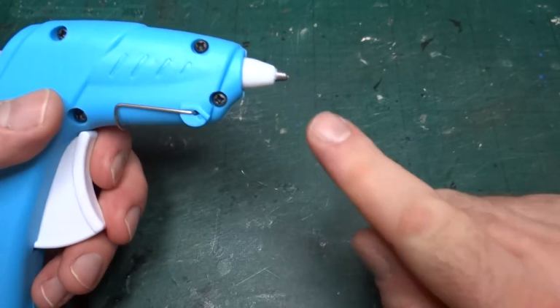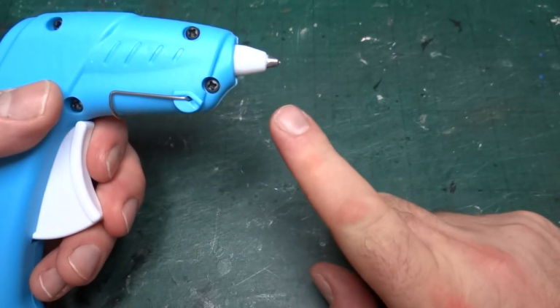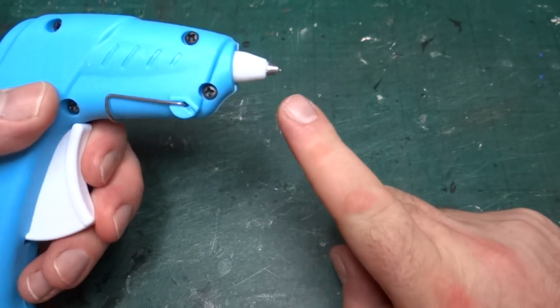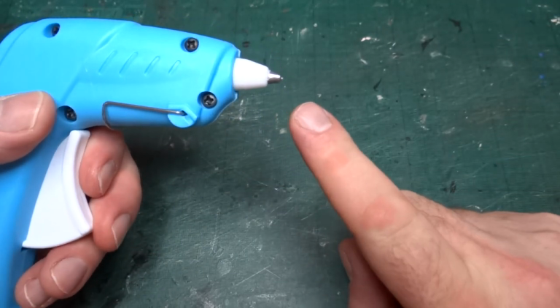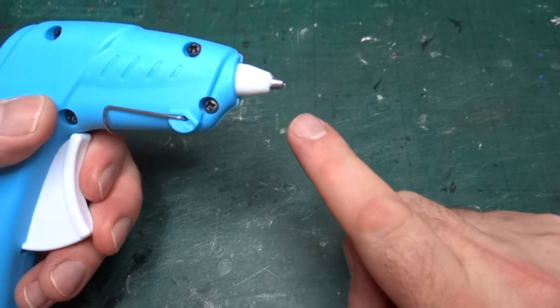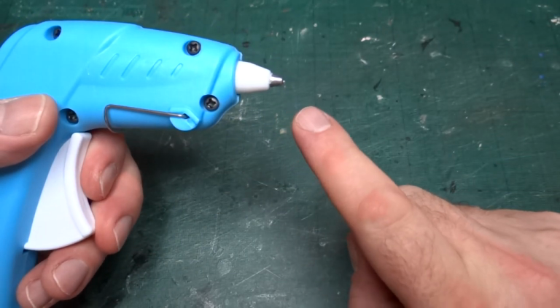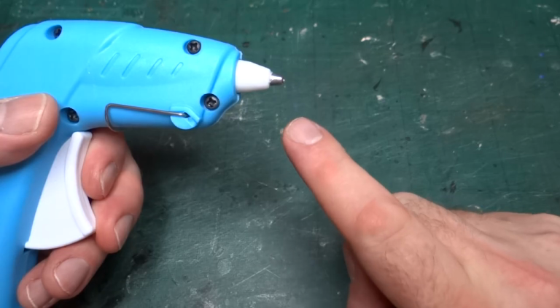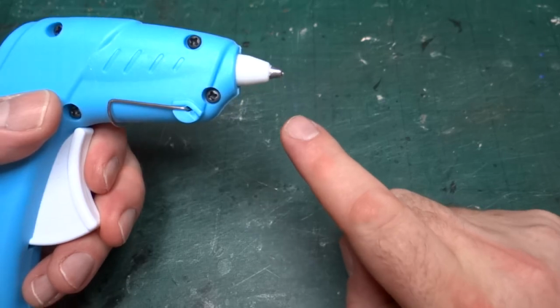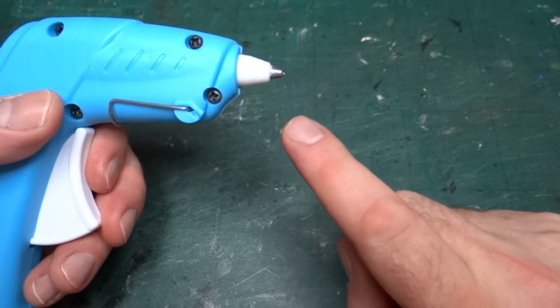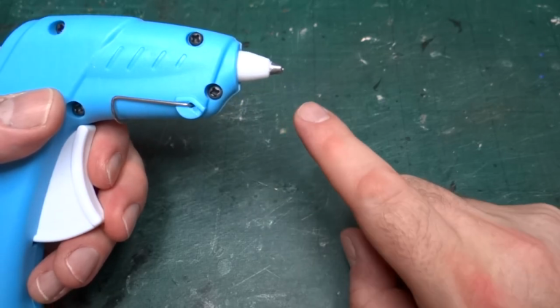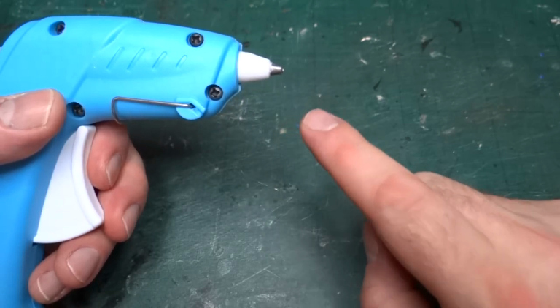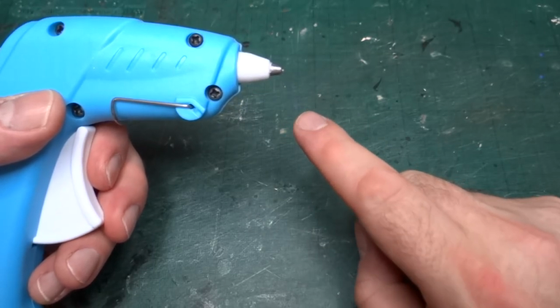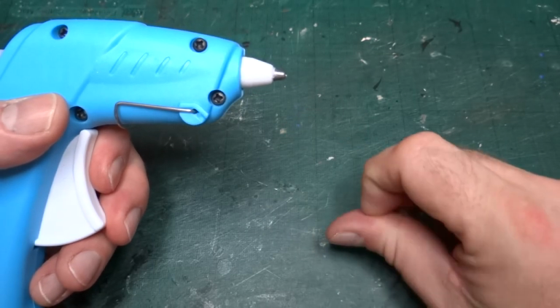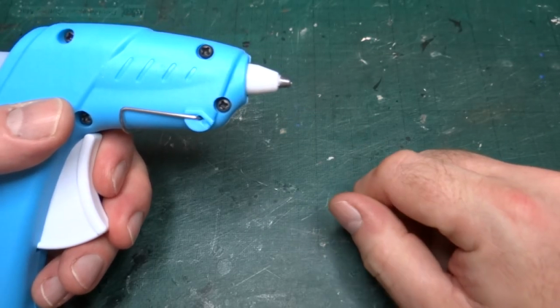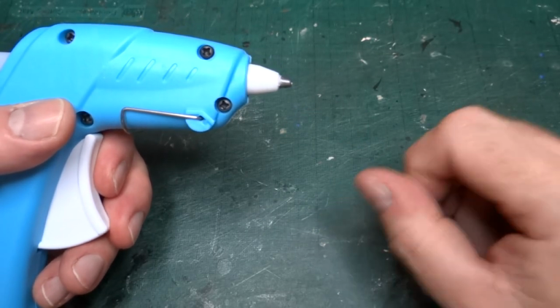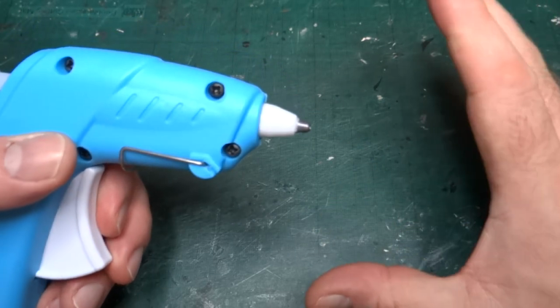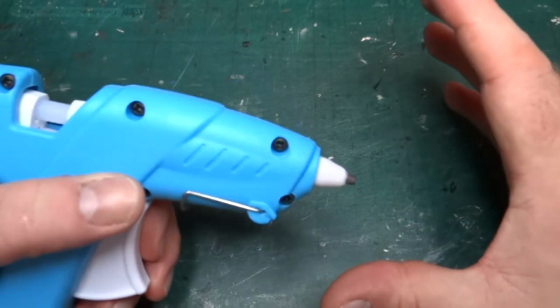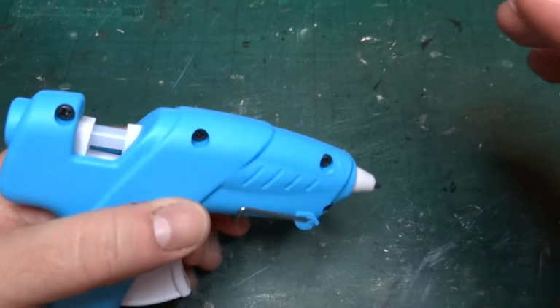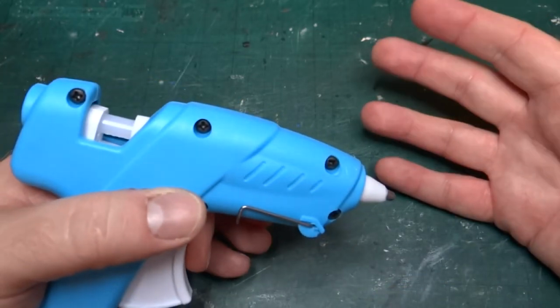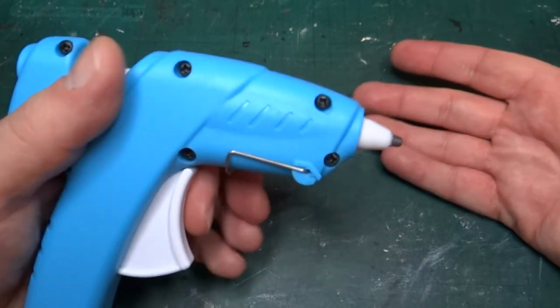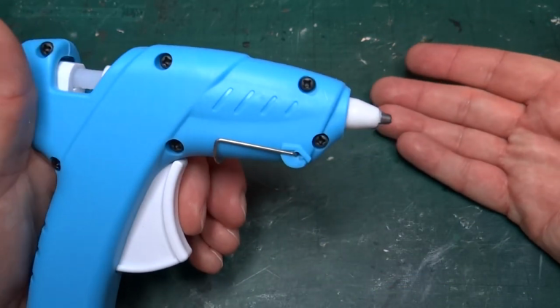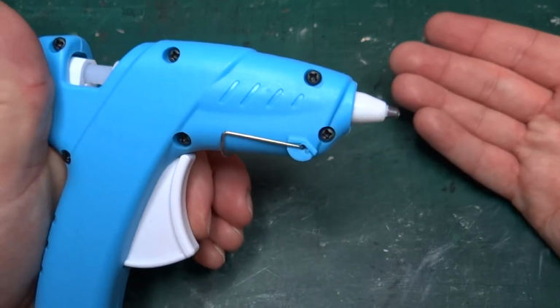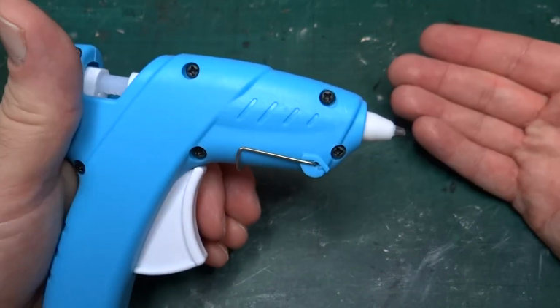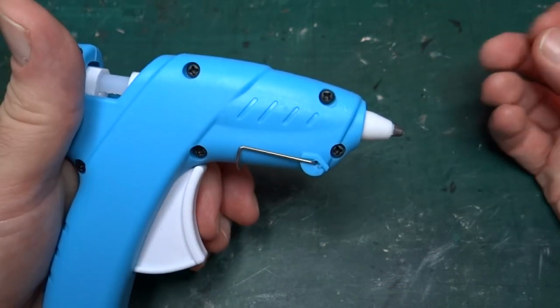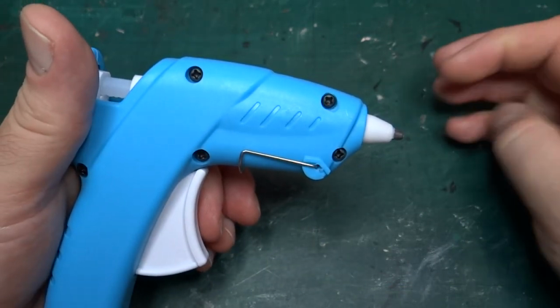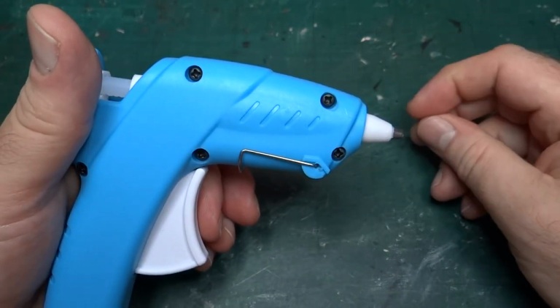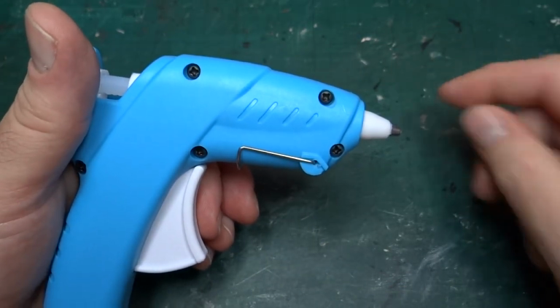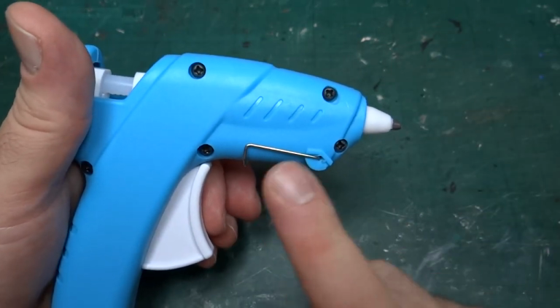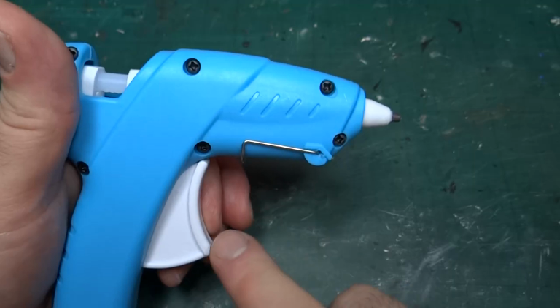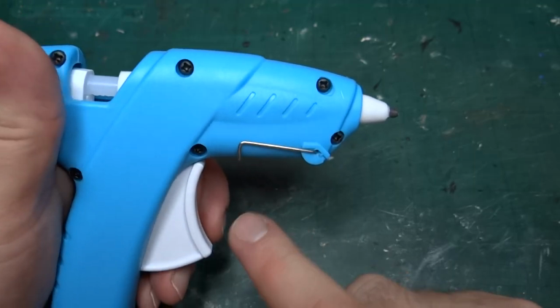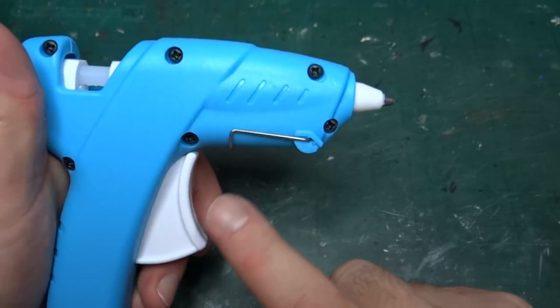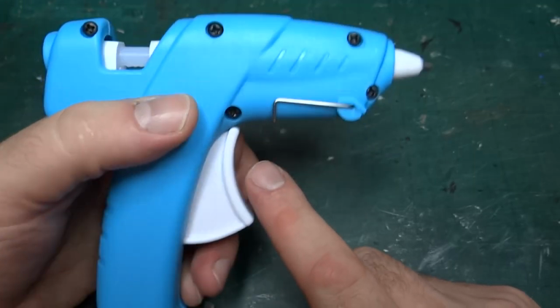I'm not going to touch the nozzle — I don't quite know how hot it is at the end. I'm assuming it's hotter than the glue that comes out. But from a safety point of view, I'm quite happy with this. As I said, it's the Cool Melt glue gun.